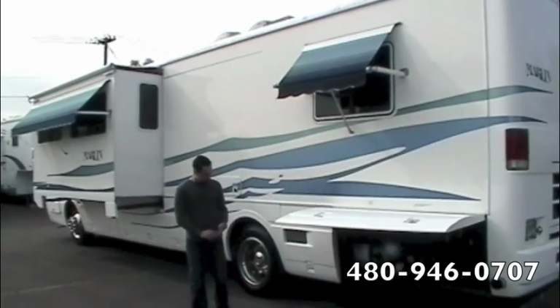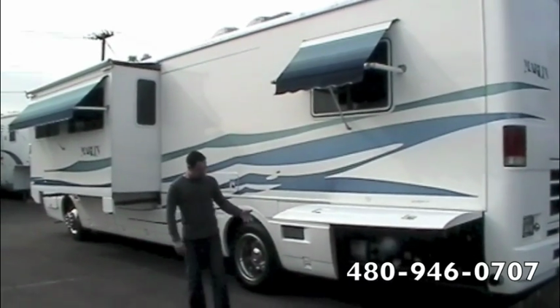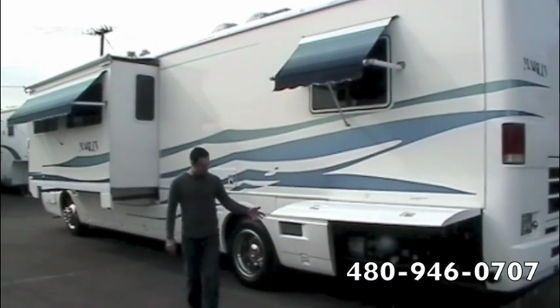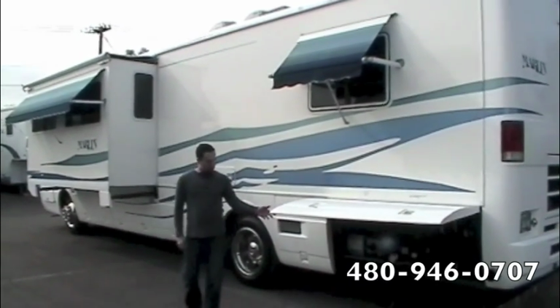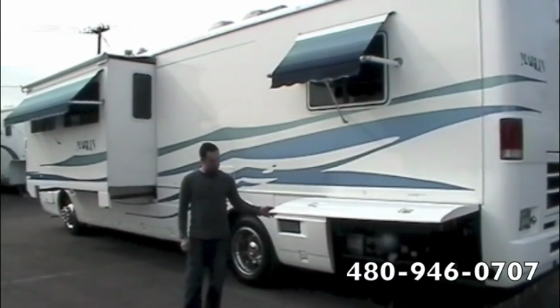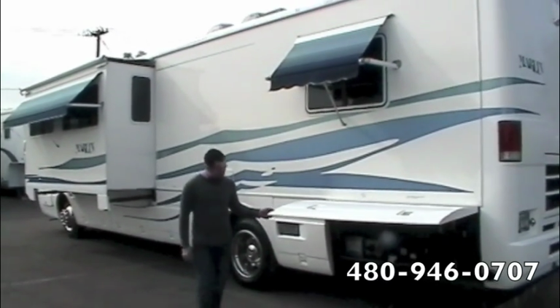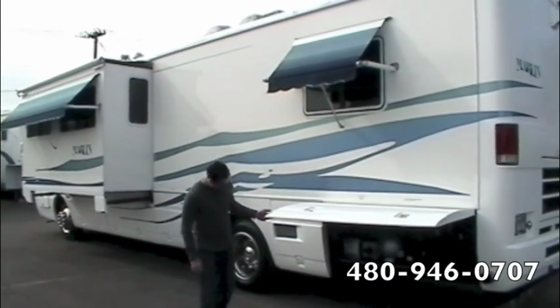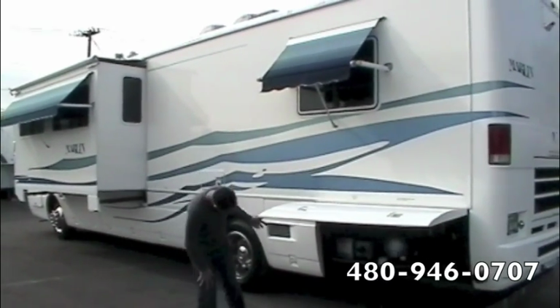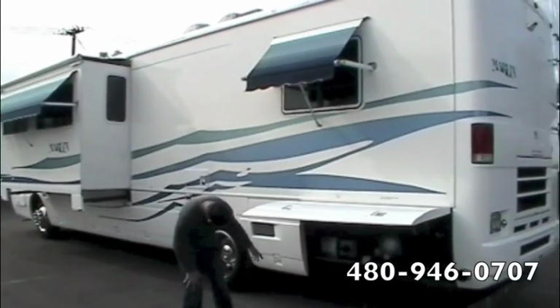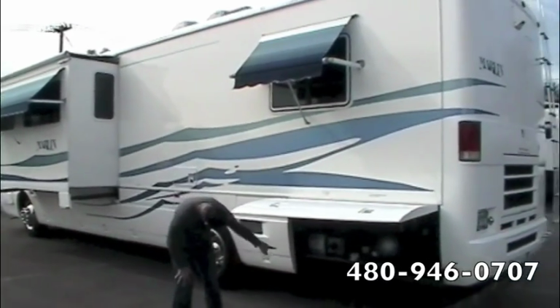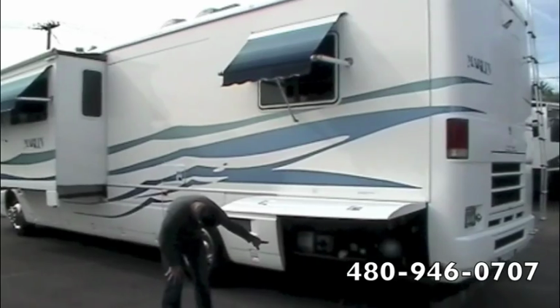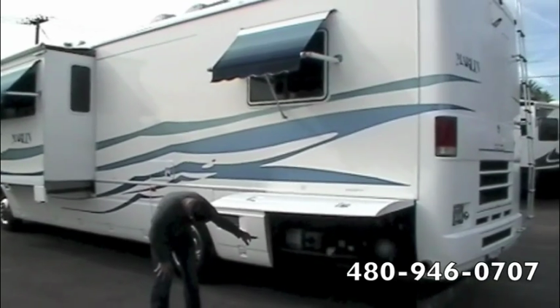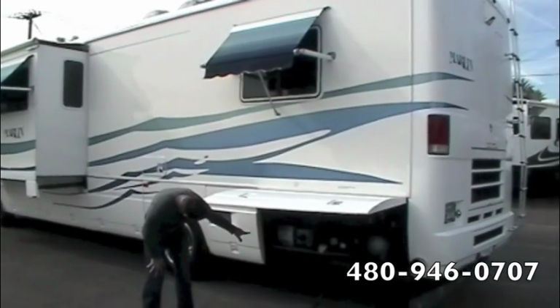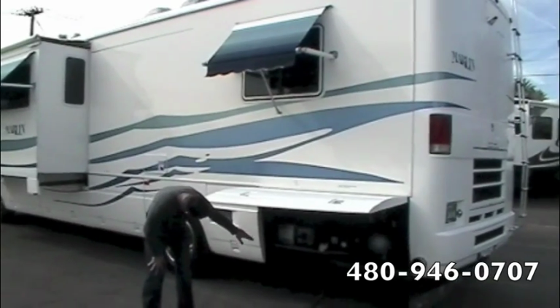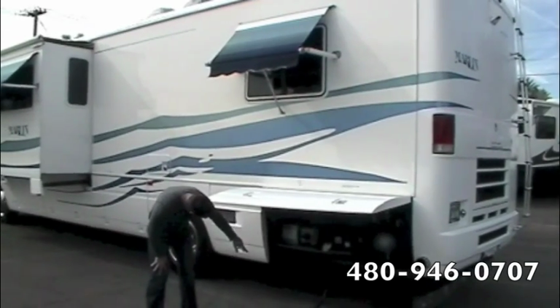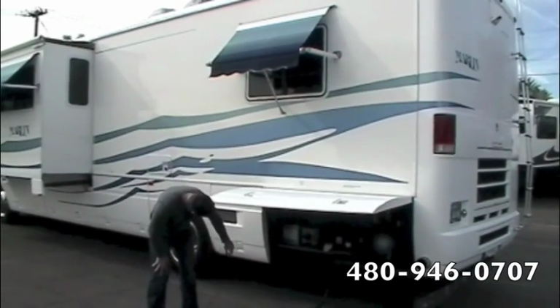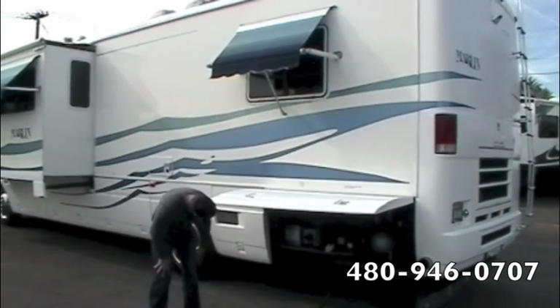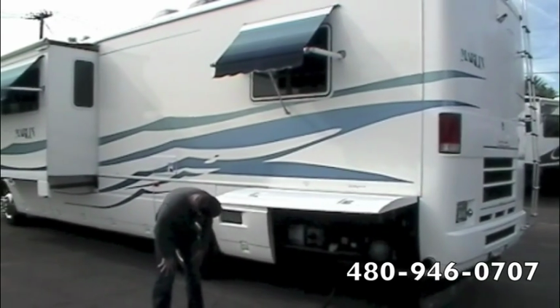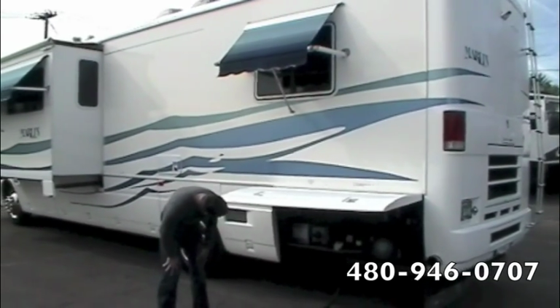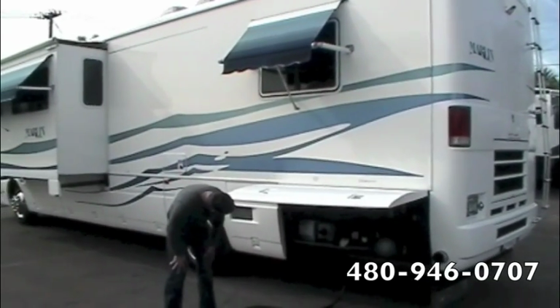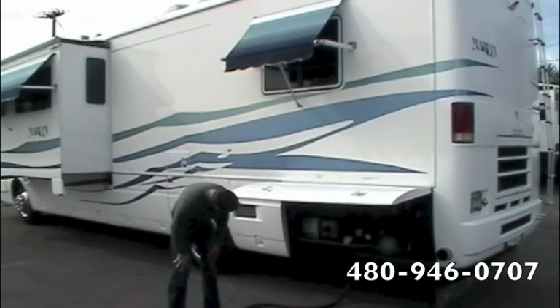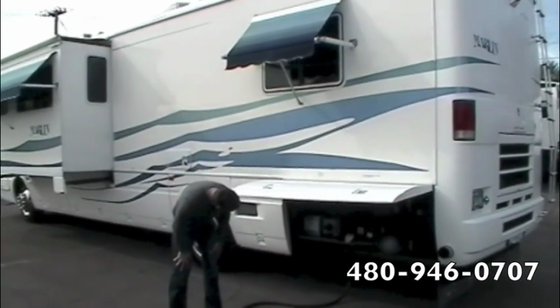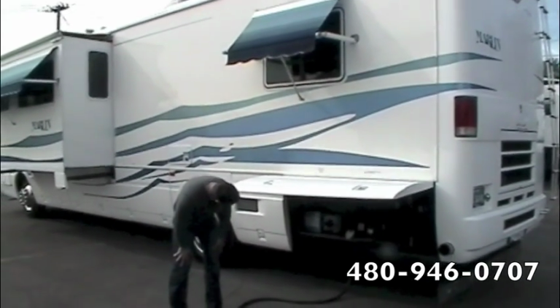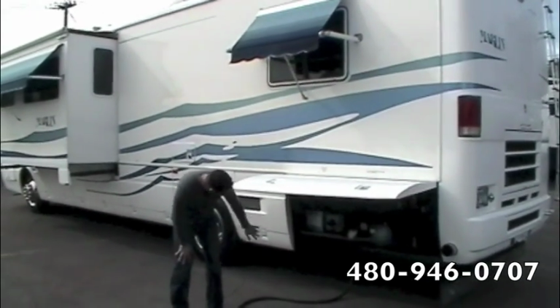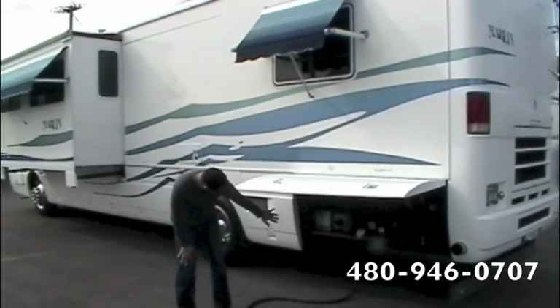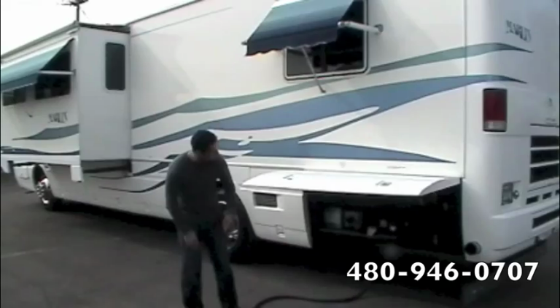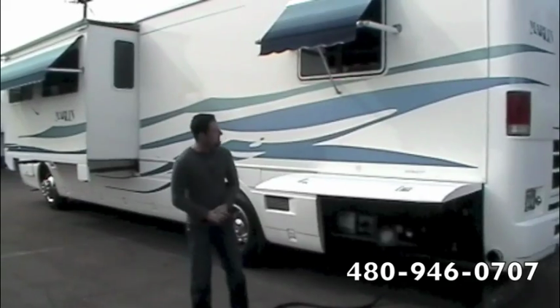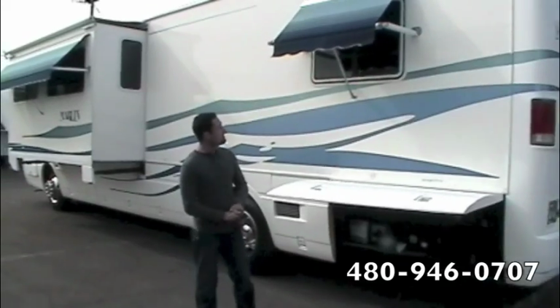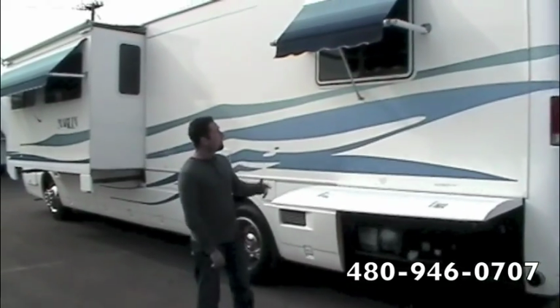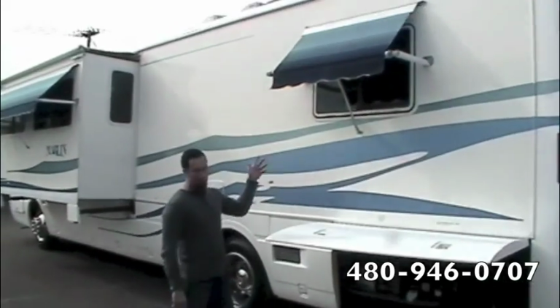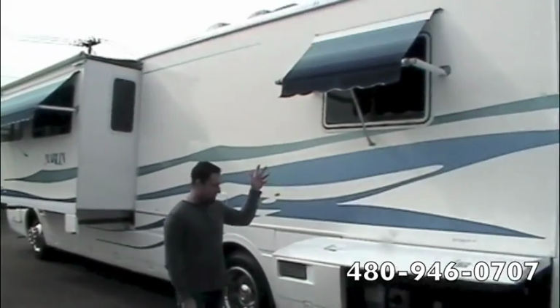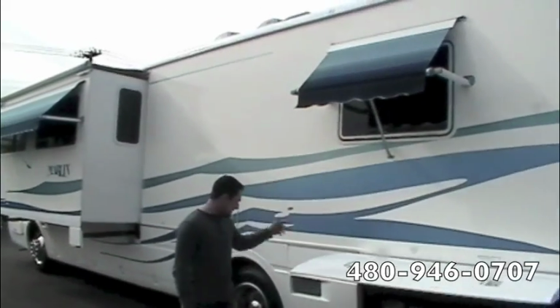Starting right at the back corner on the passenger side, we've got your 50 amp power cord twist lock, we've also got your block heater, automatic transfer switch, and a window awning right here.